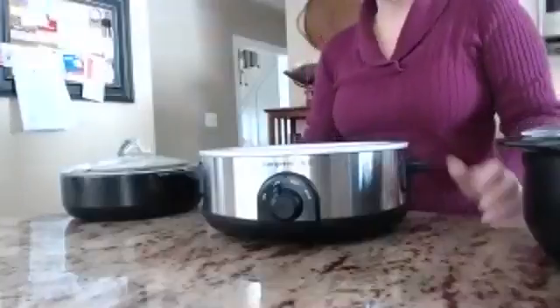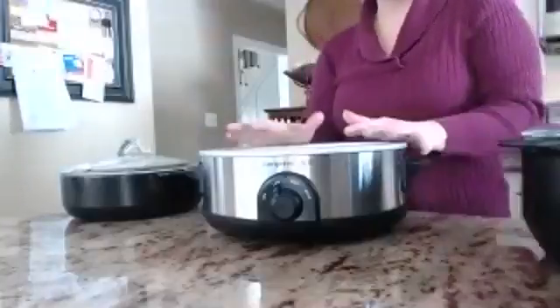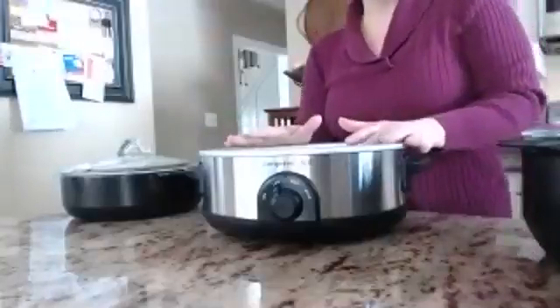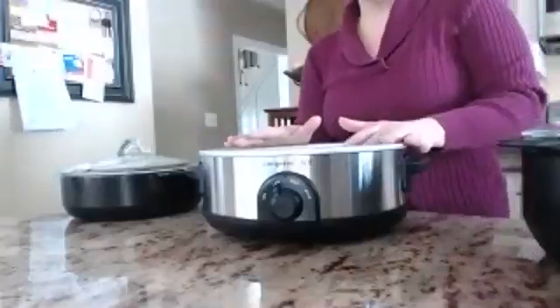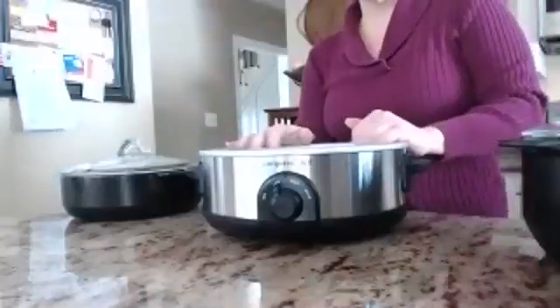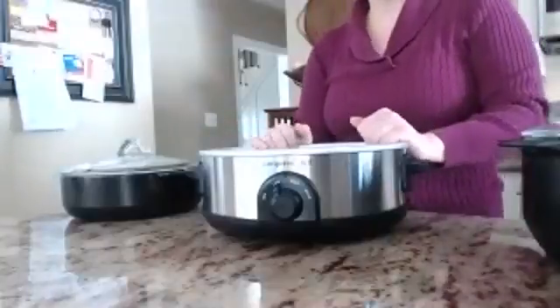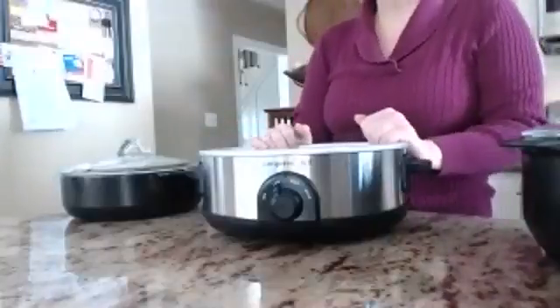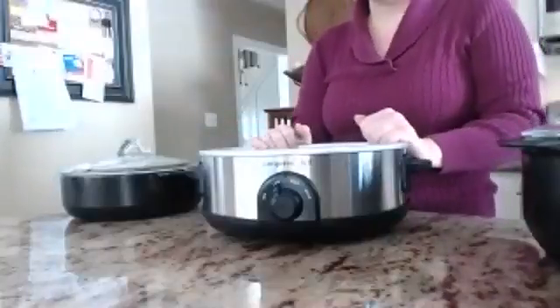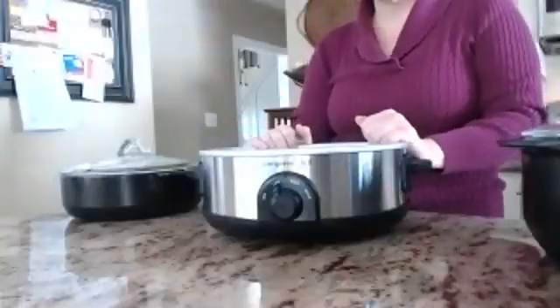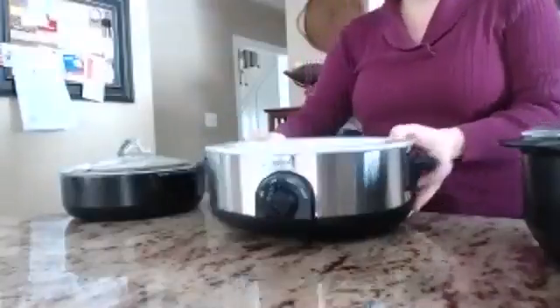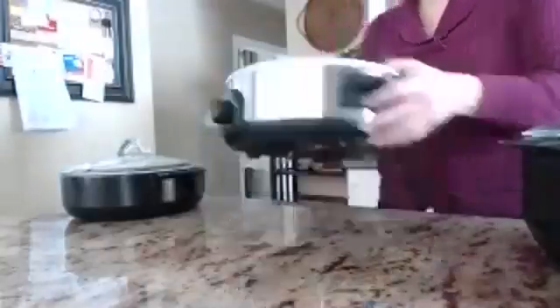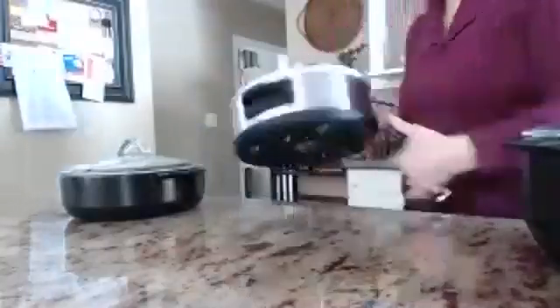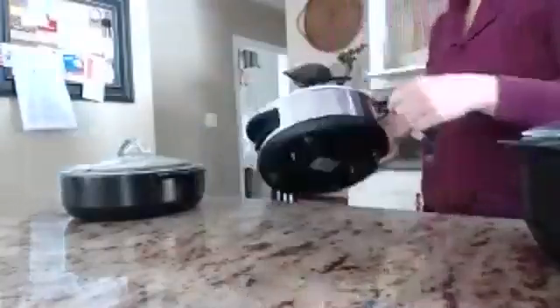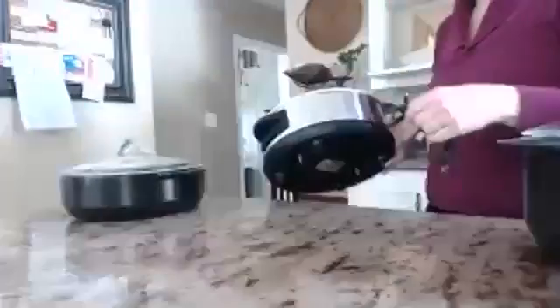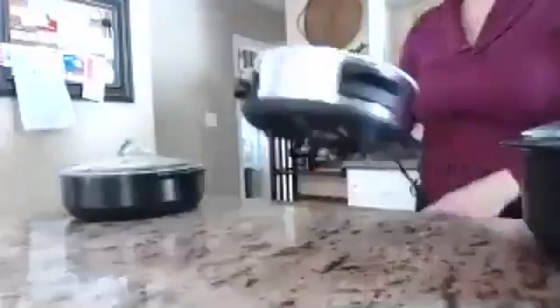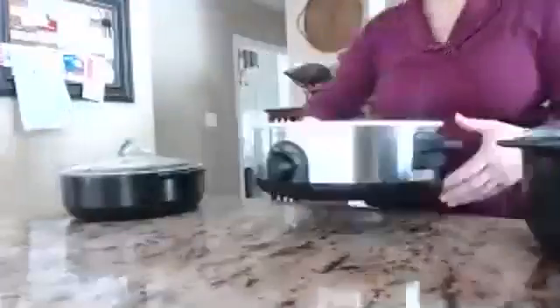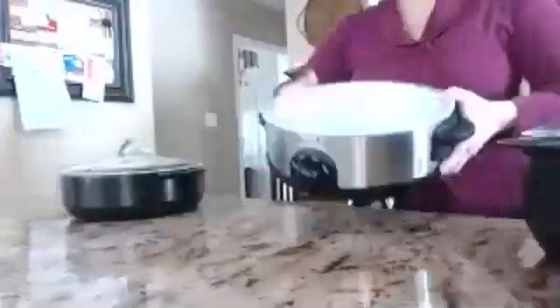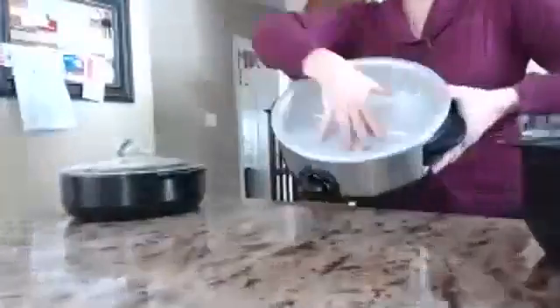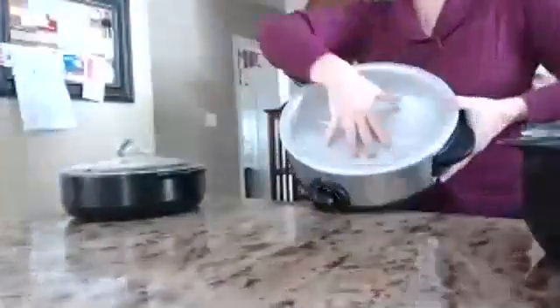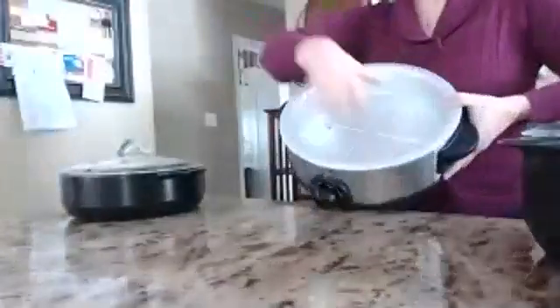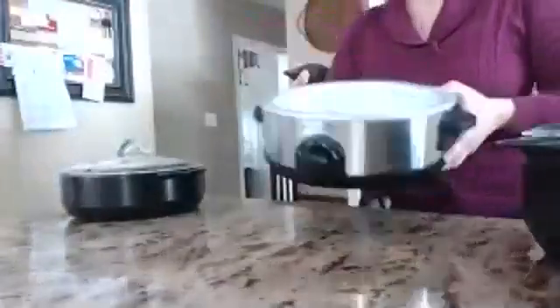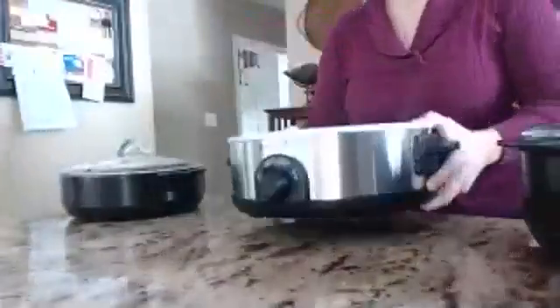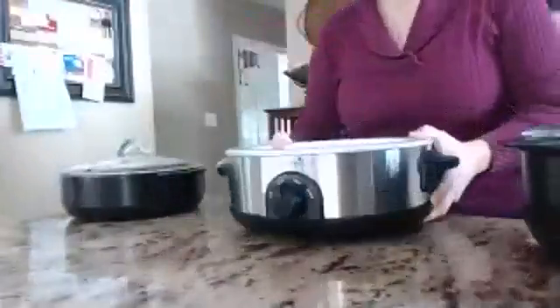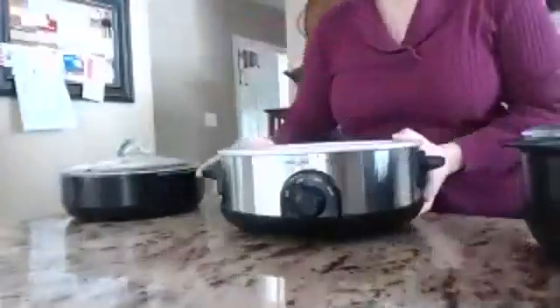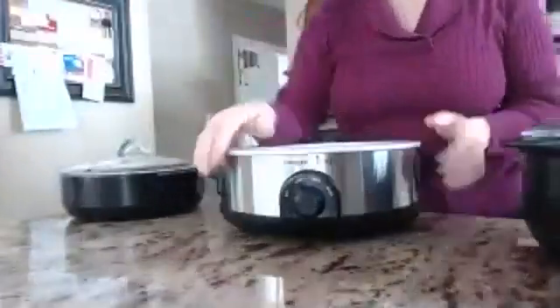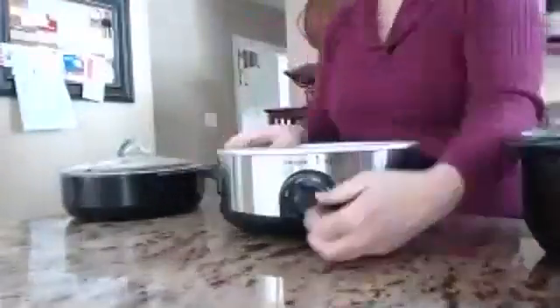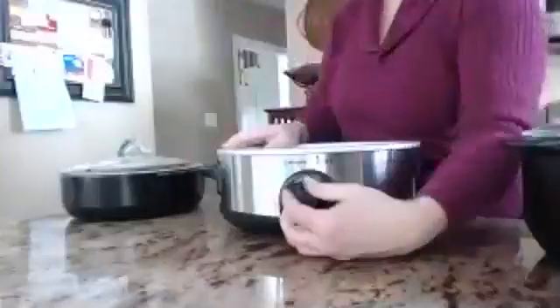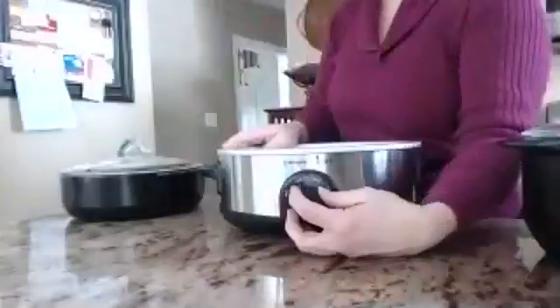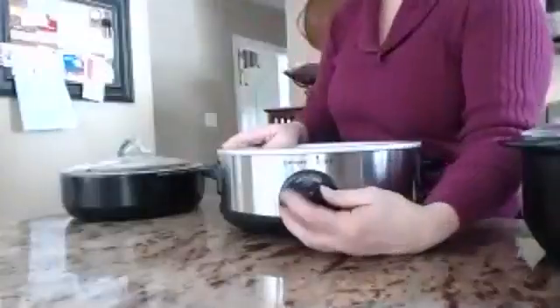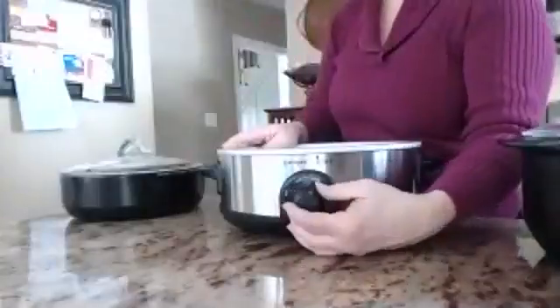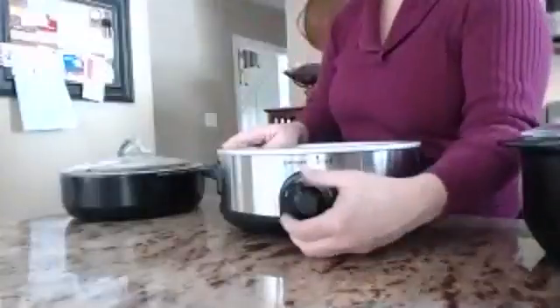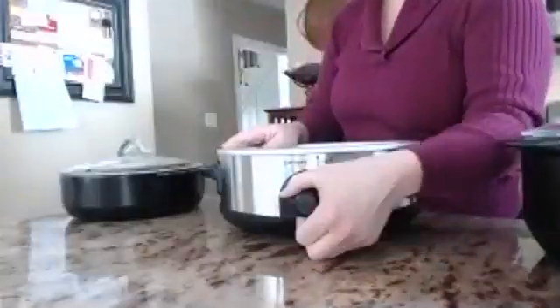This turns your raw croc into a crock pot. You'll see it's got a cord in the back — you just set your raw croc in the center. It's got a dial here, and you just click it to what you want.